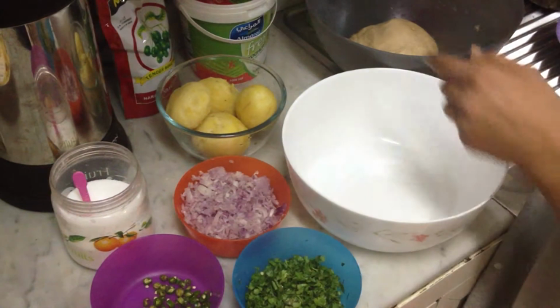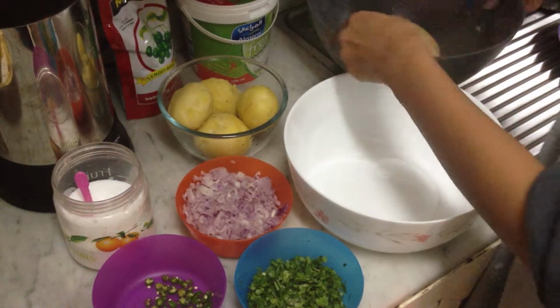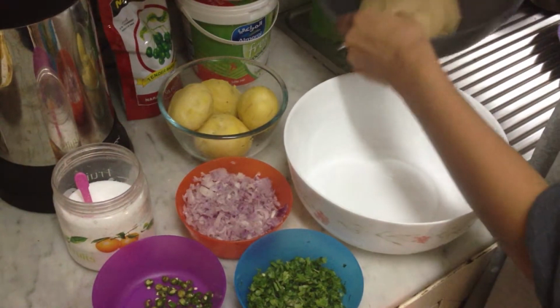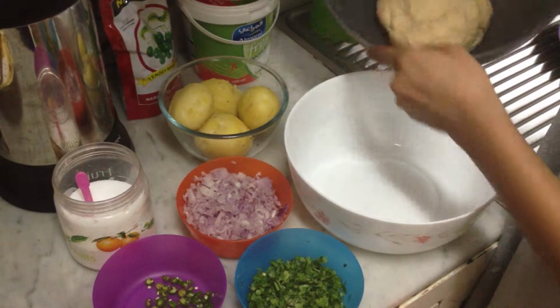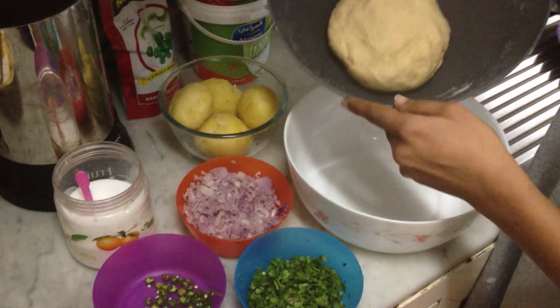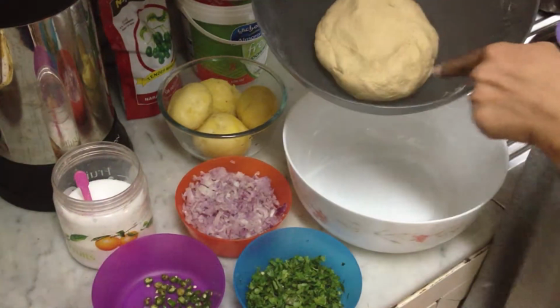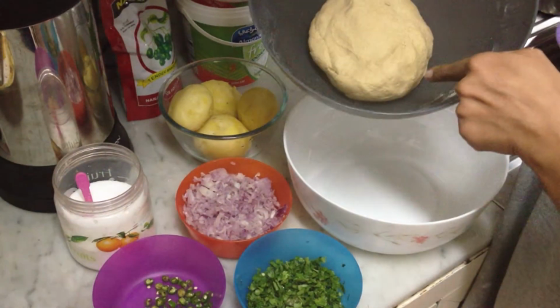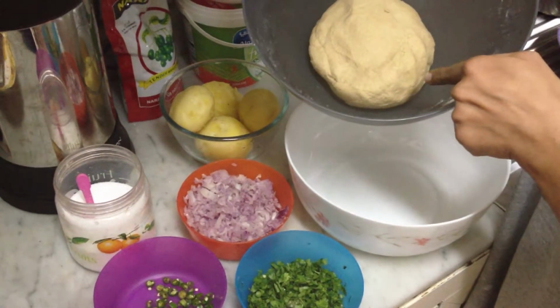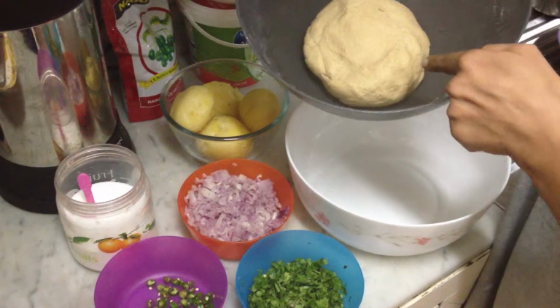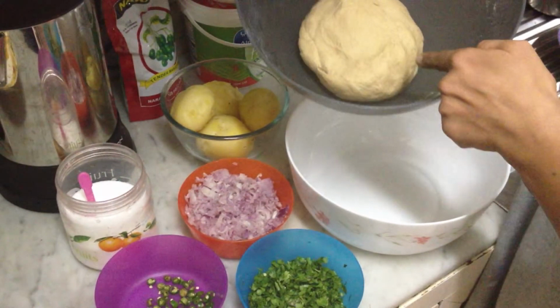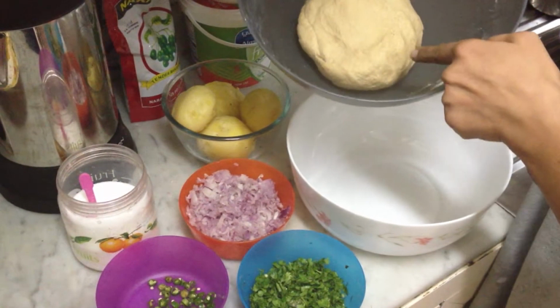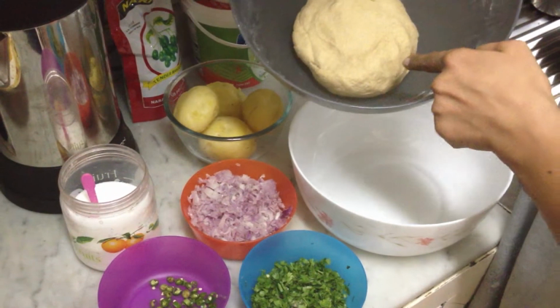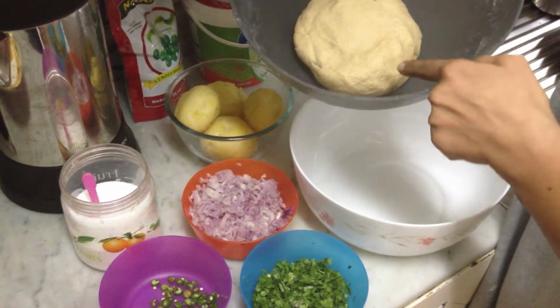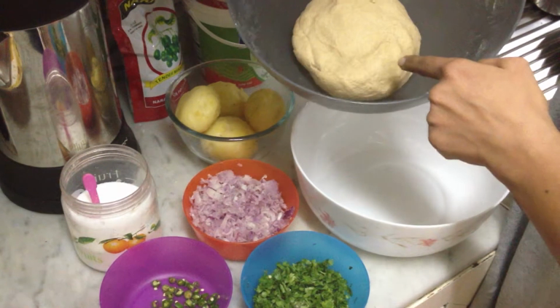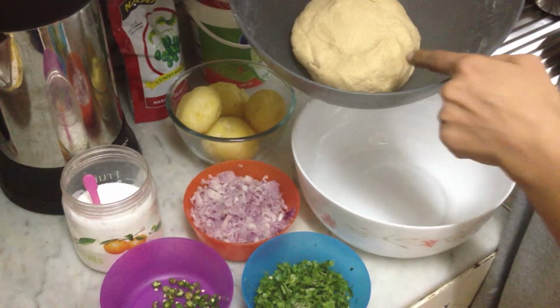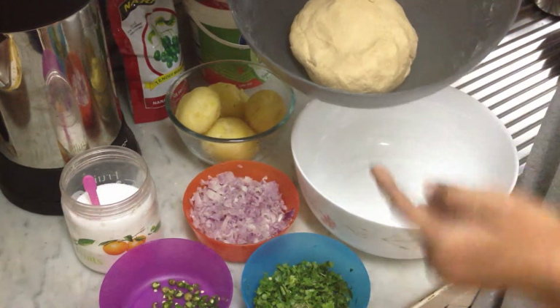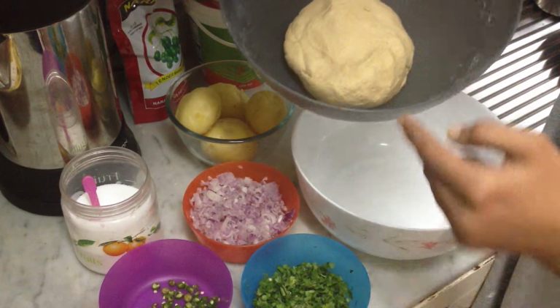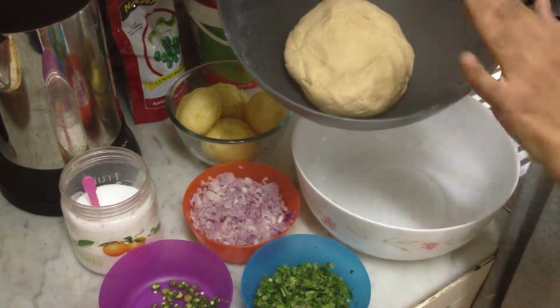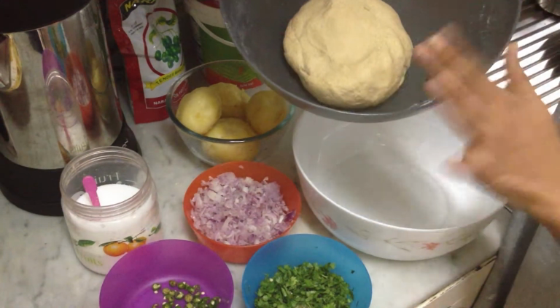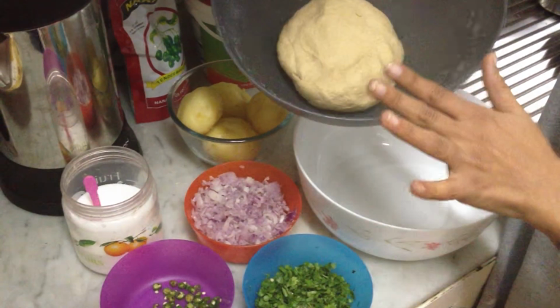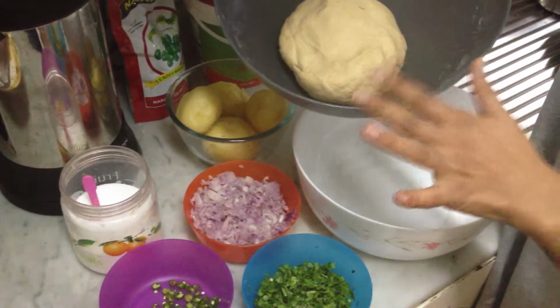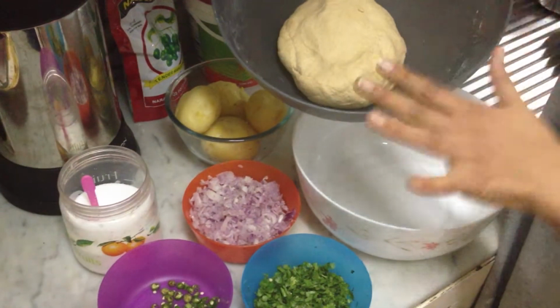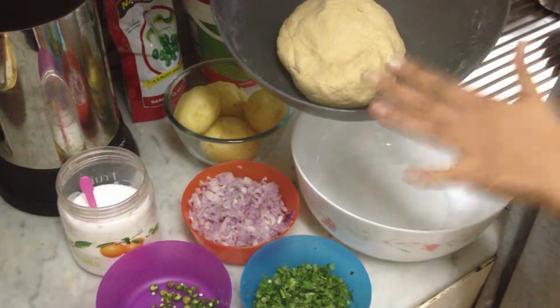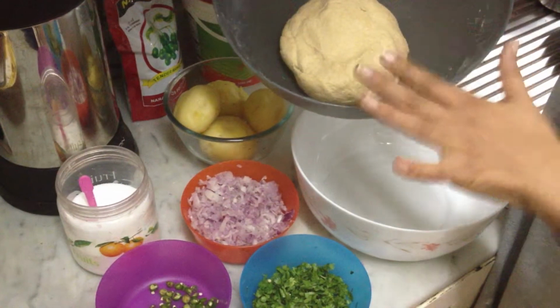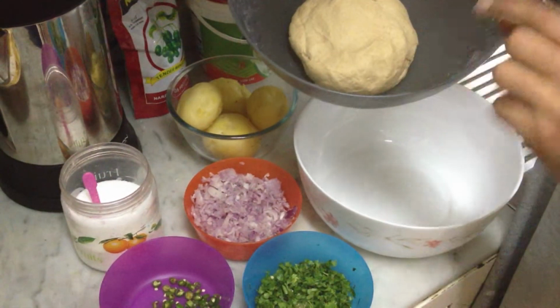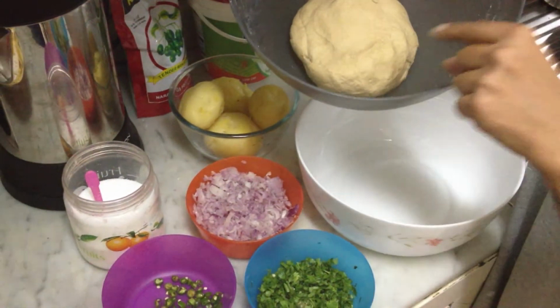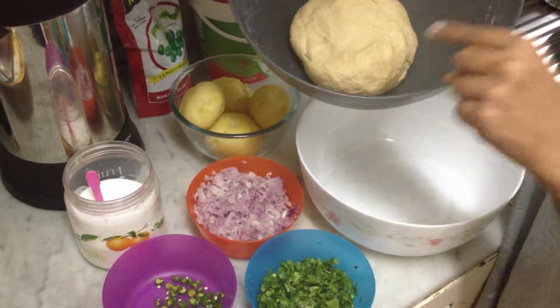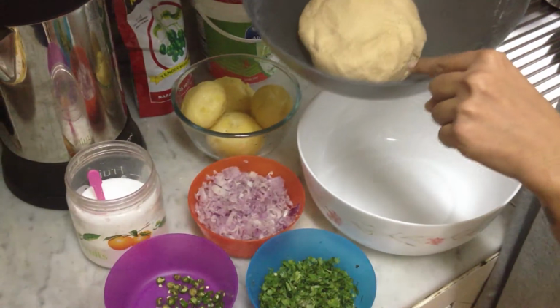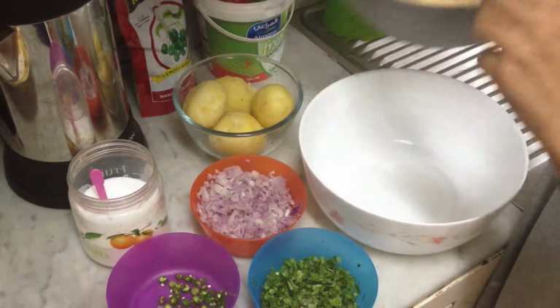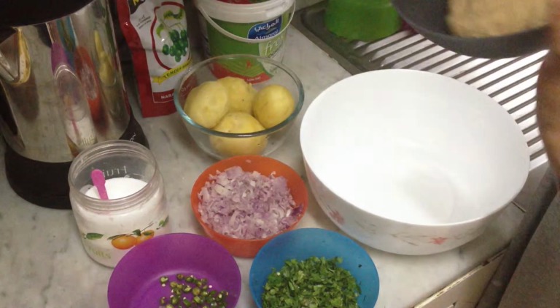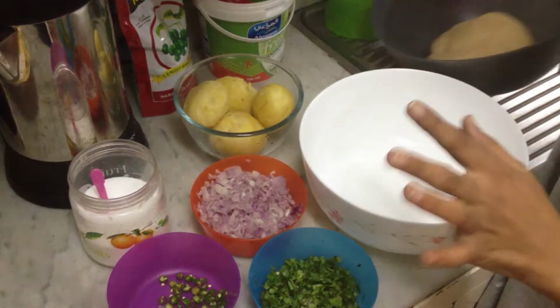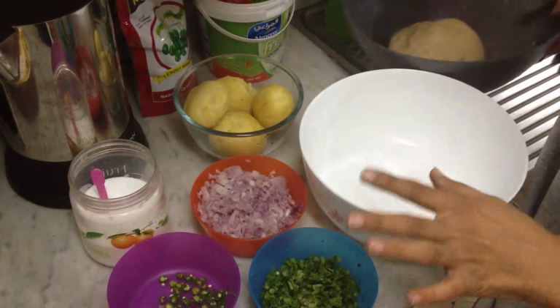My cousin Deepti has kneaded this dough. I'm finding it funny because it's the first time she did this and I should say that she did a pretty good job. The next time I'm going to show you how to do this also — it's really simple.